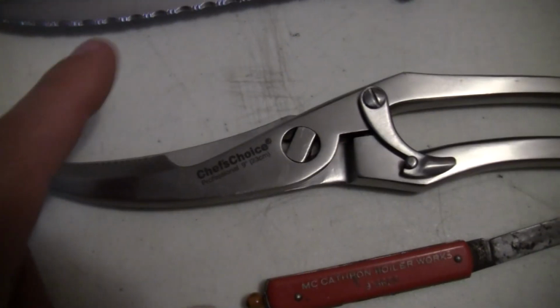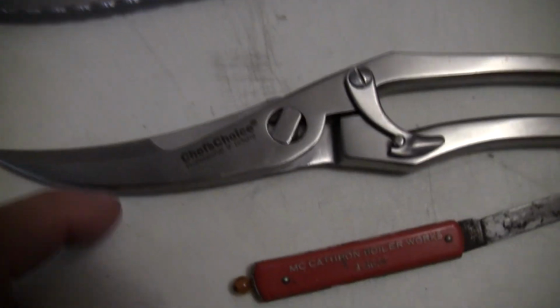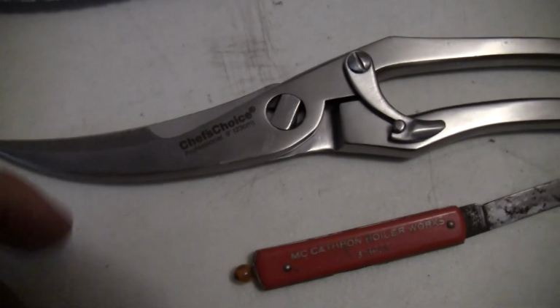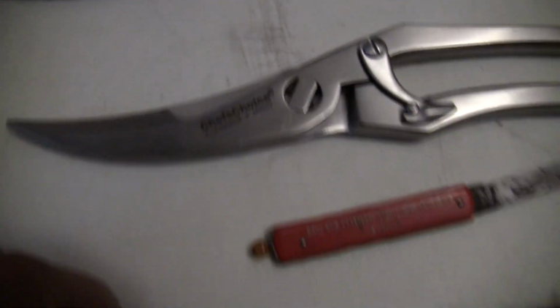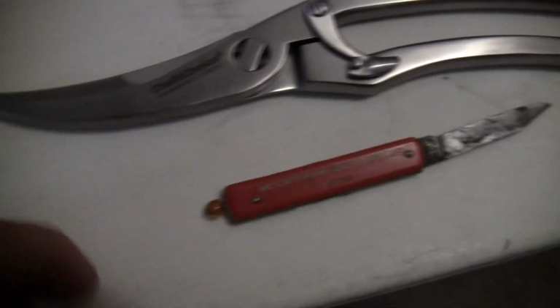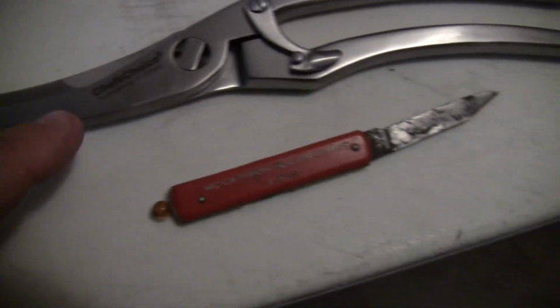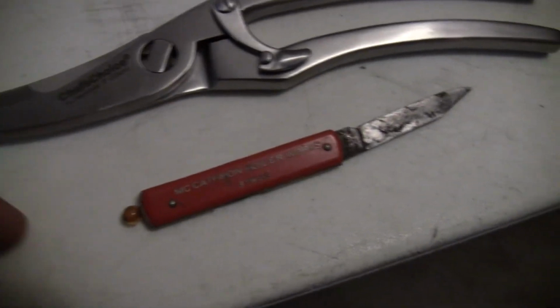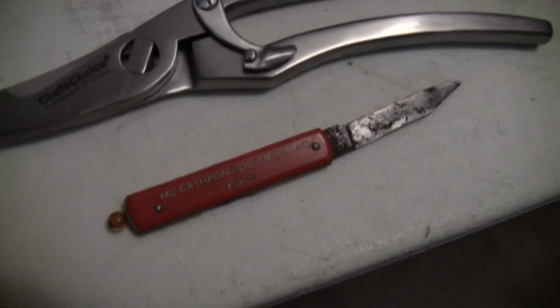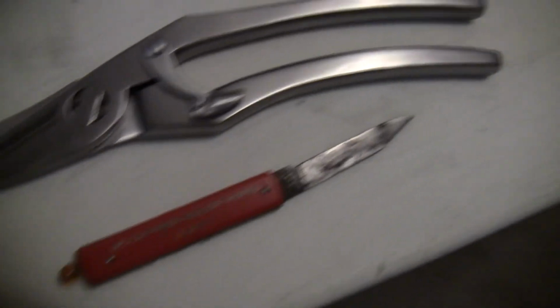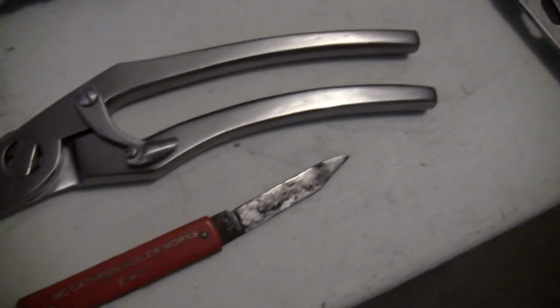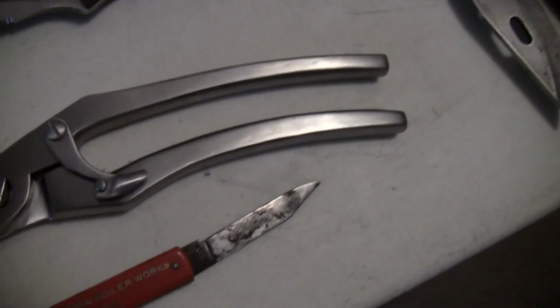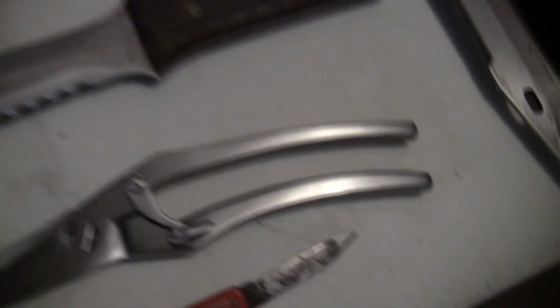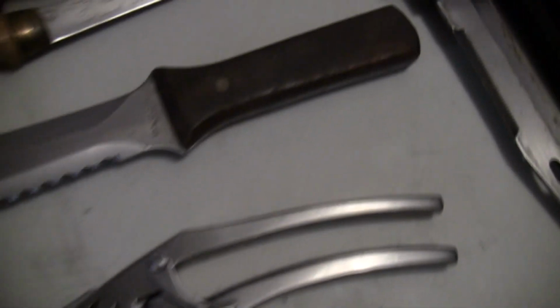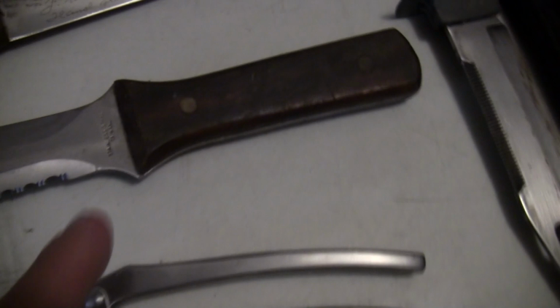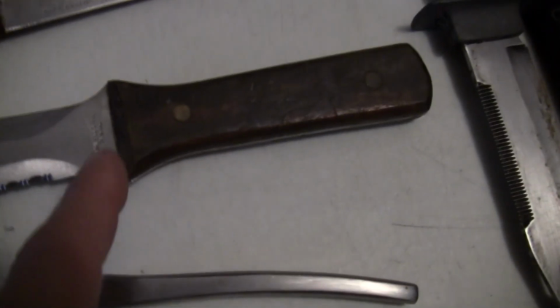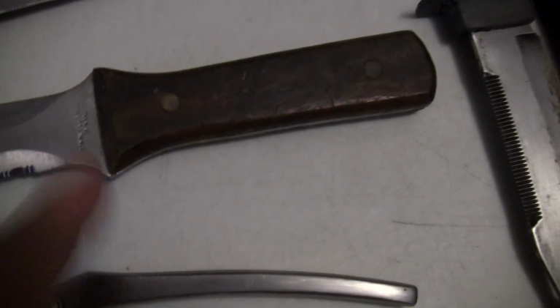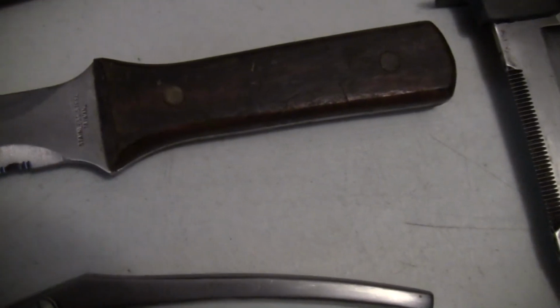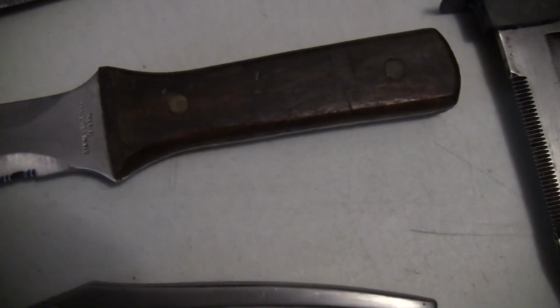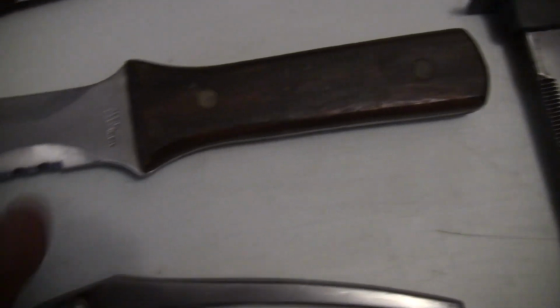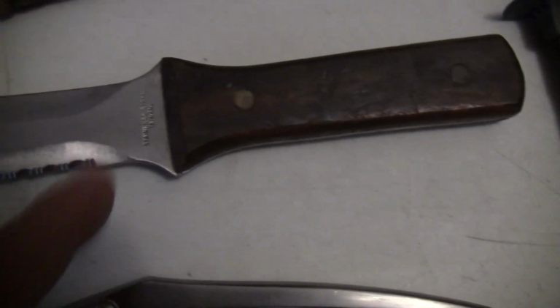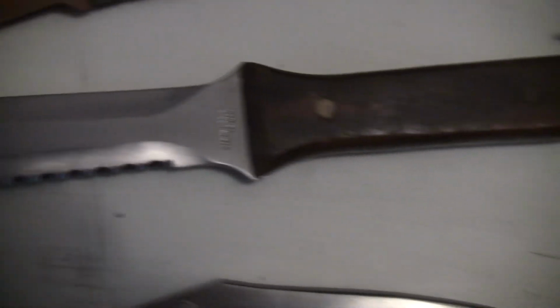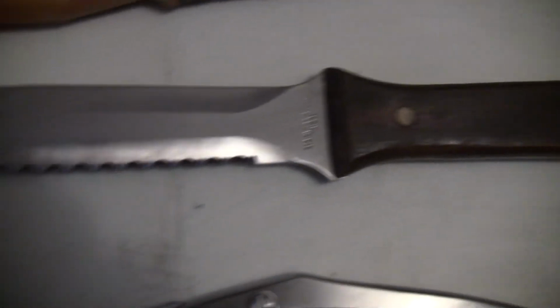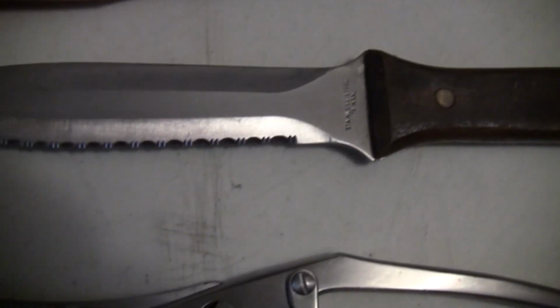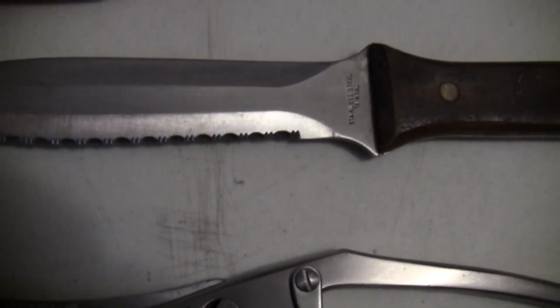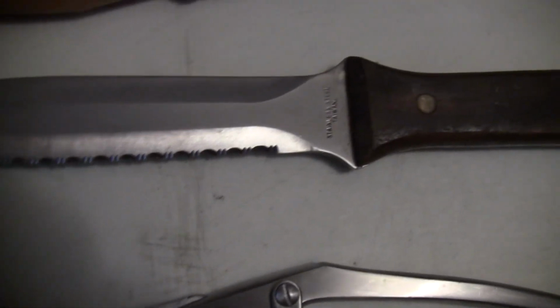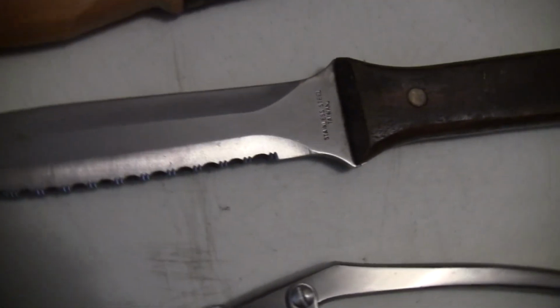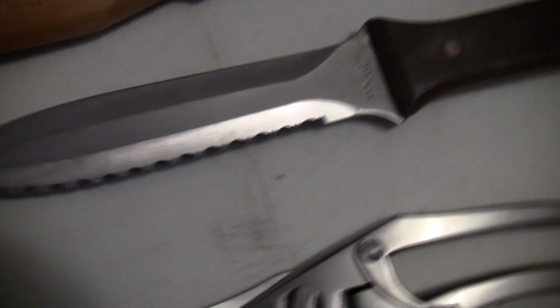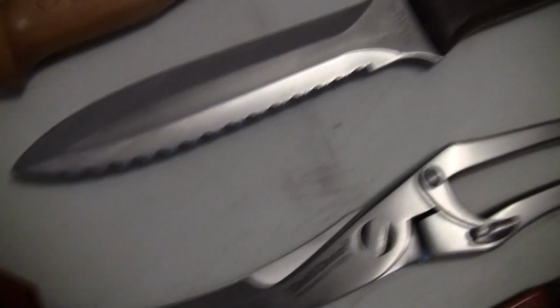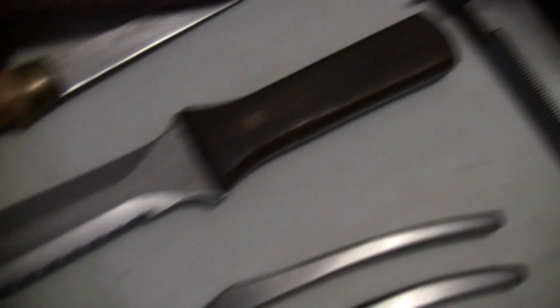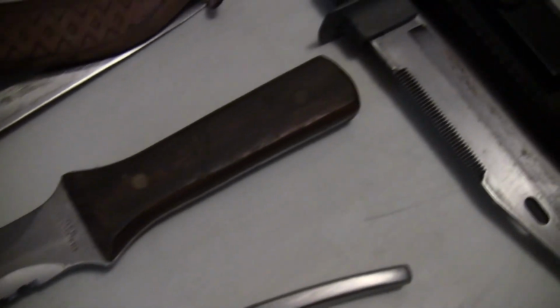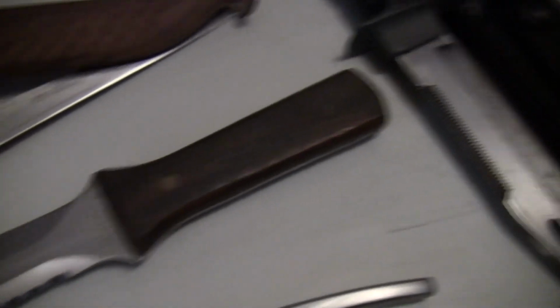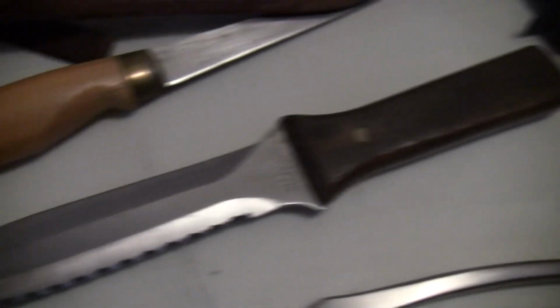These shears. Get this — stainless steel, Taiwan. Double-edged knife. Pretty cool.